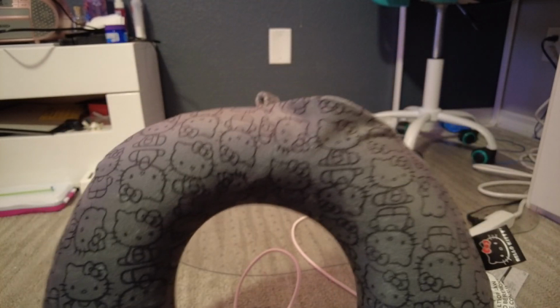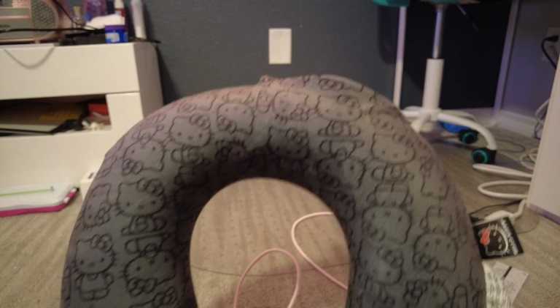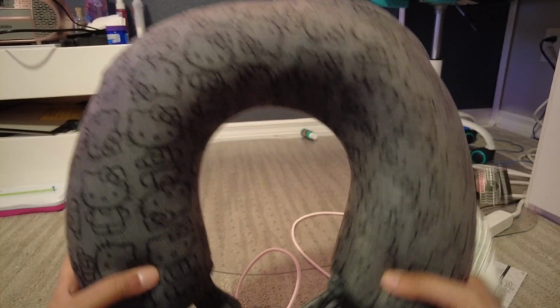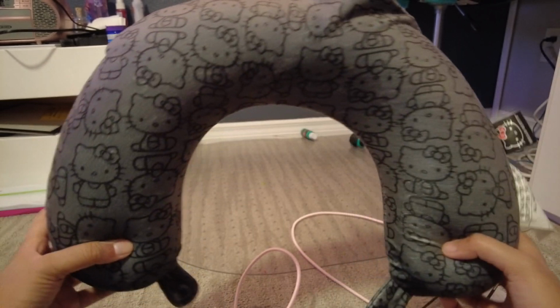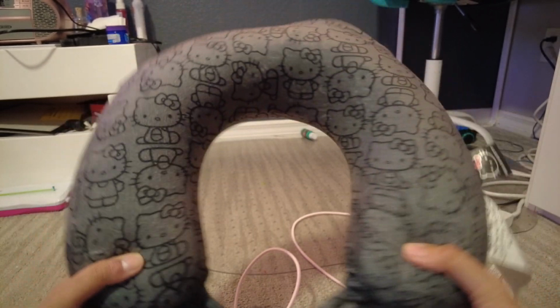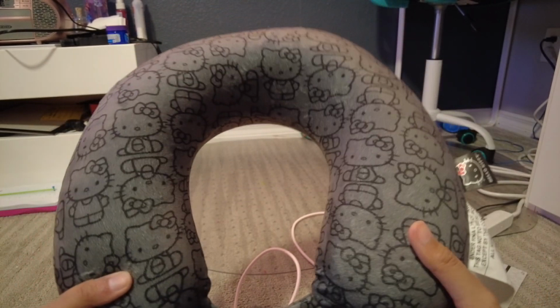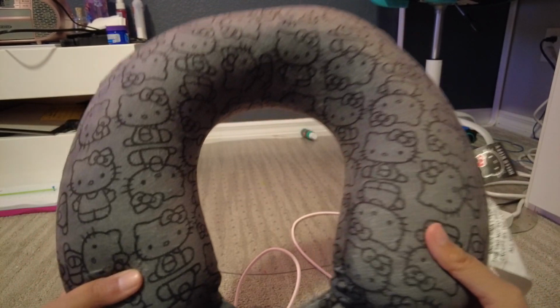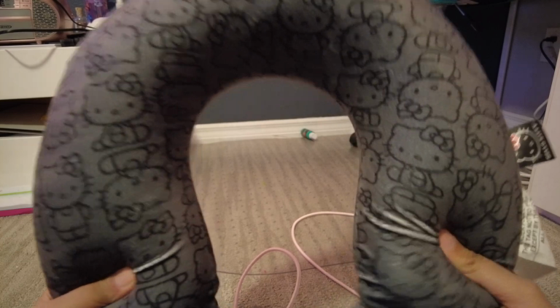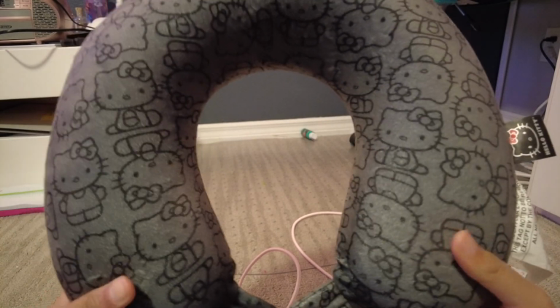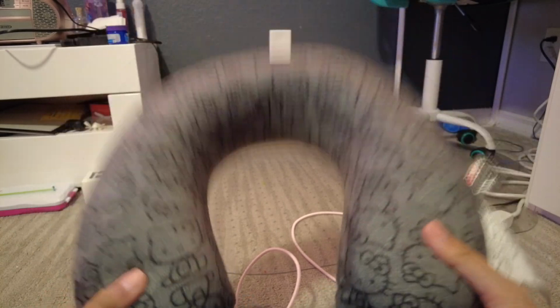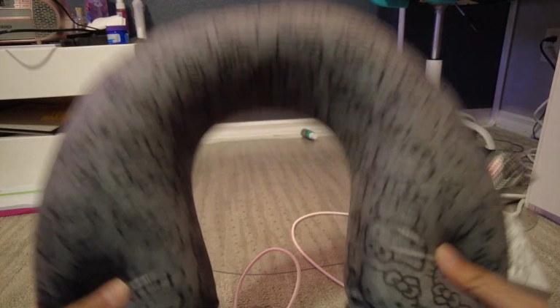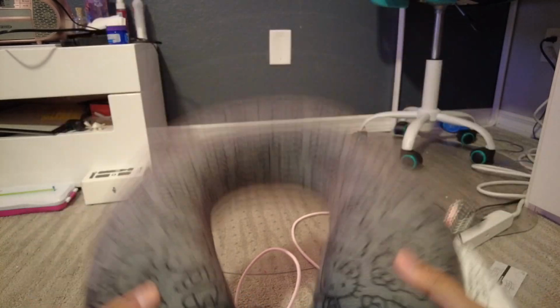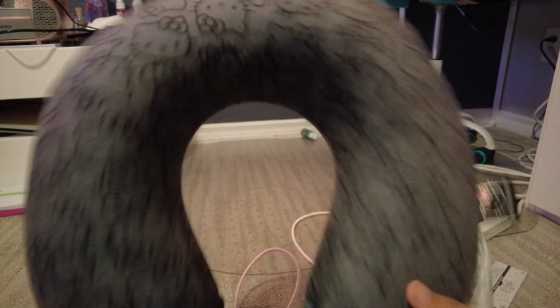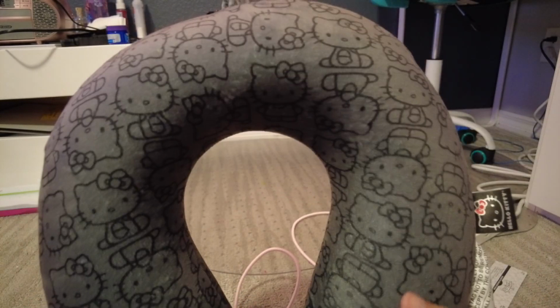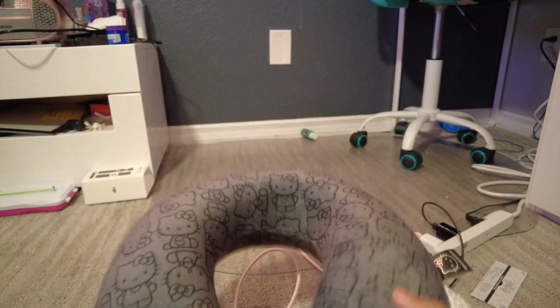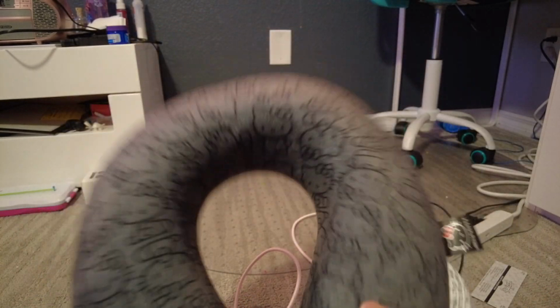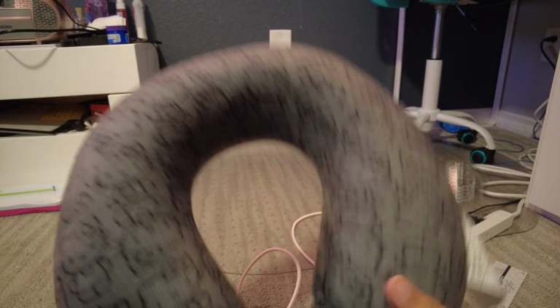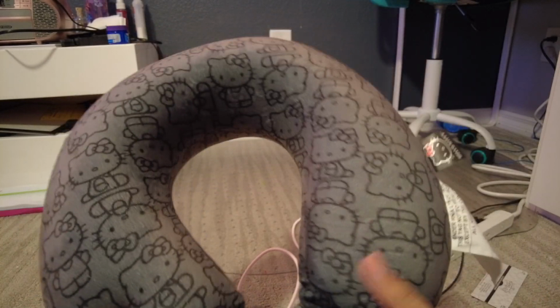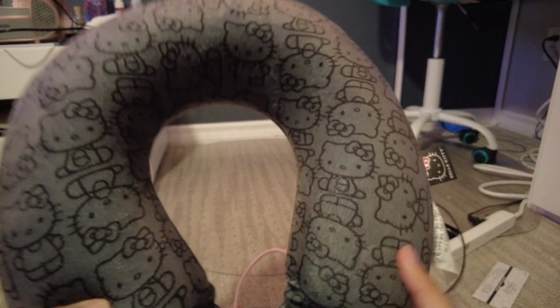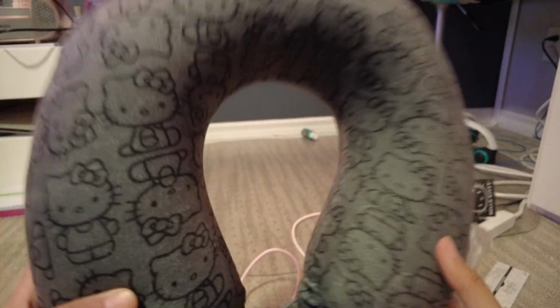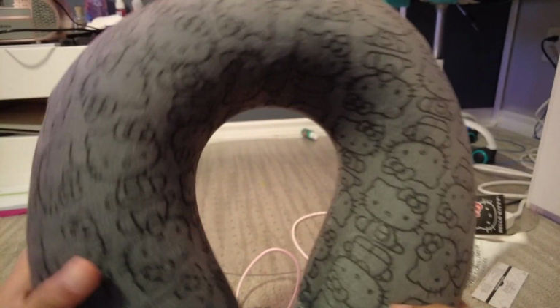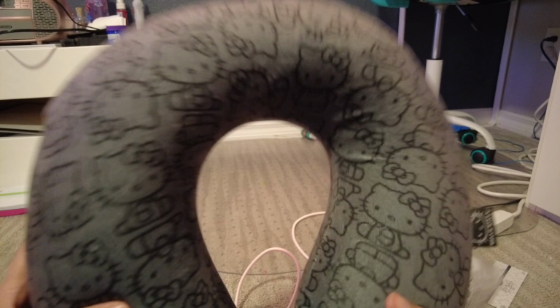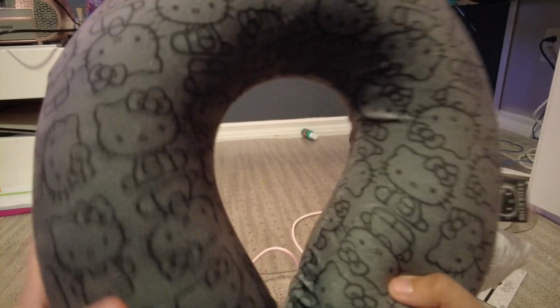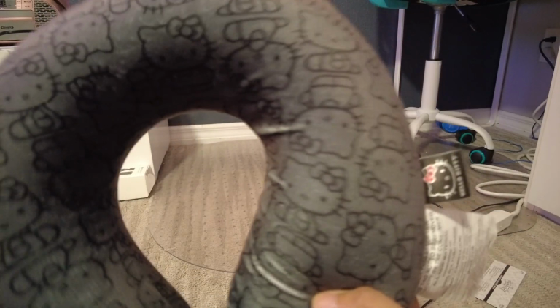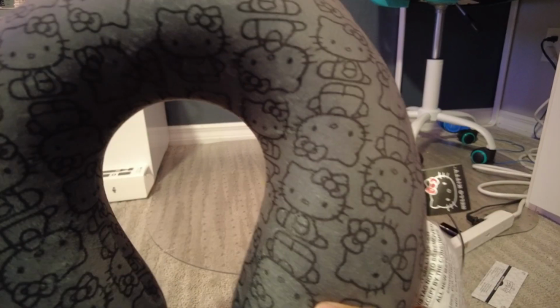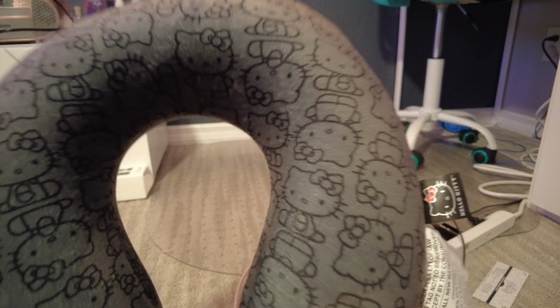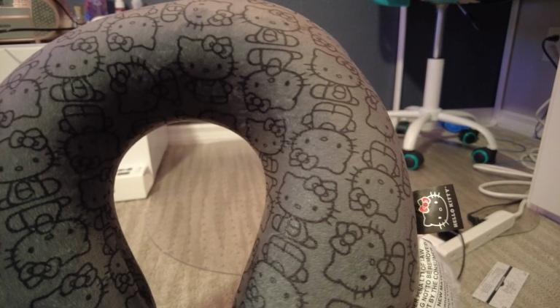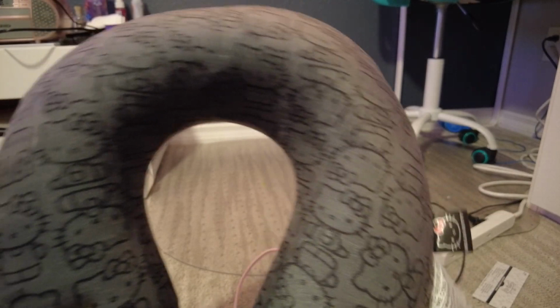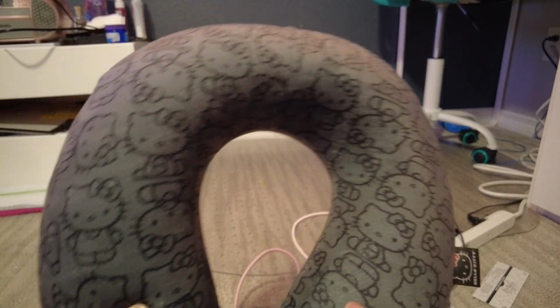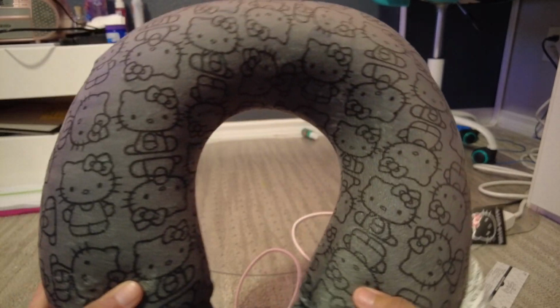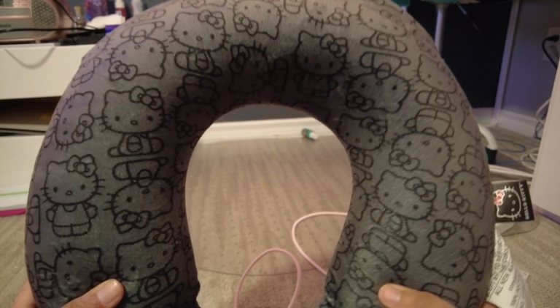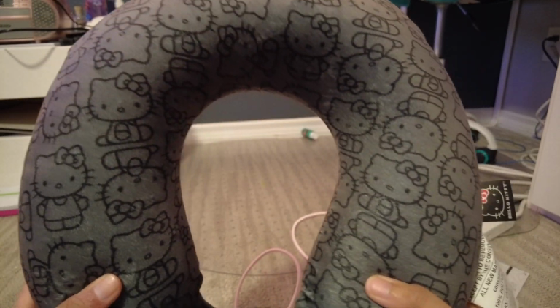That's where we got this — TJ Maxx. Anyway, take it away — talk about what you like about this product and why. It's Hello Kitty, so I know you like that part. It's comfy, nice and squishy.